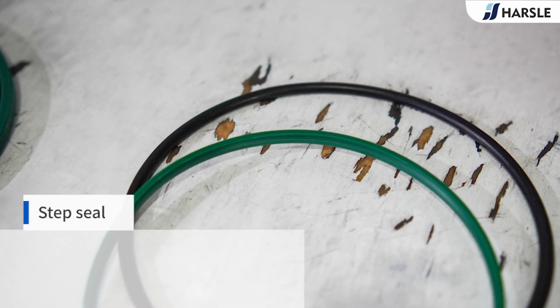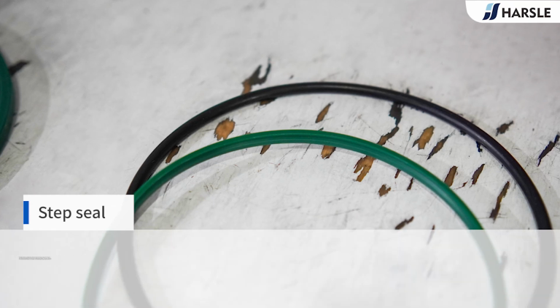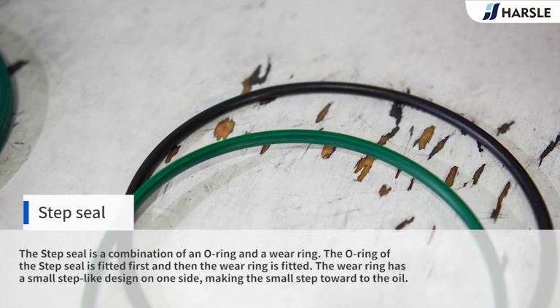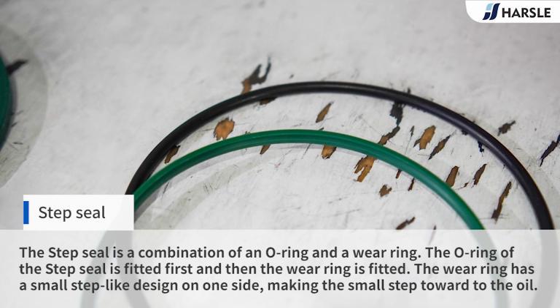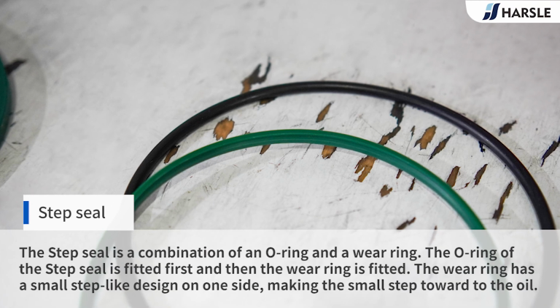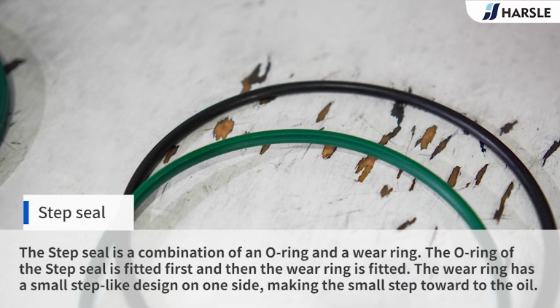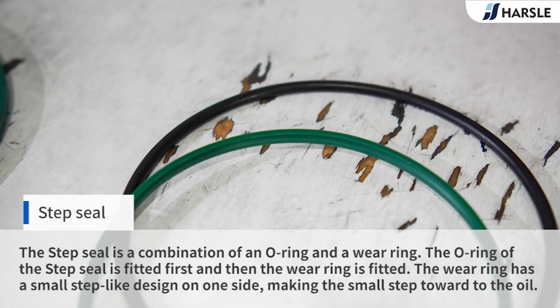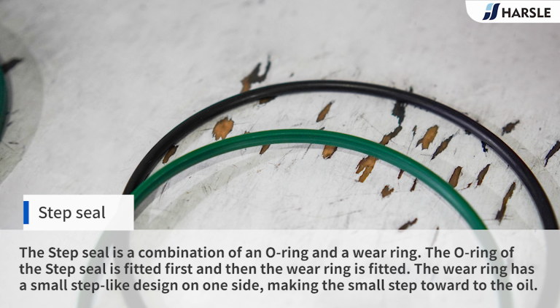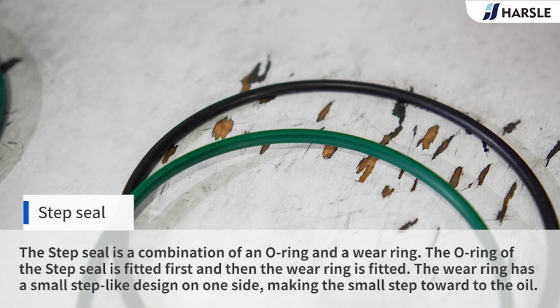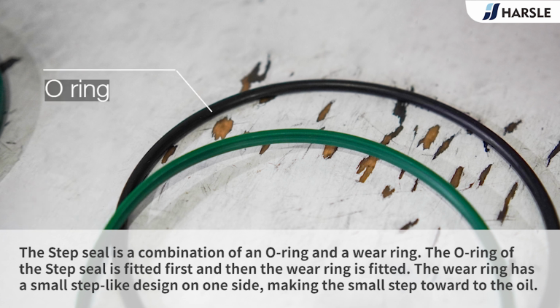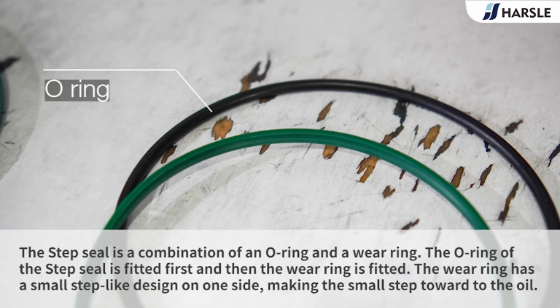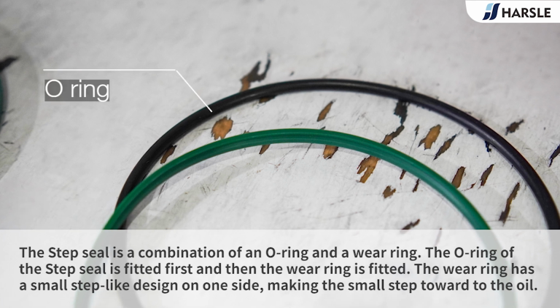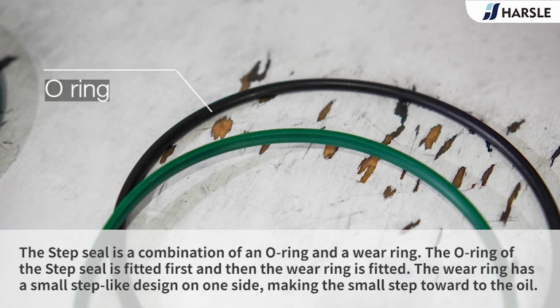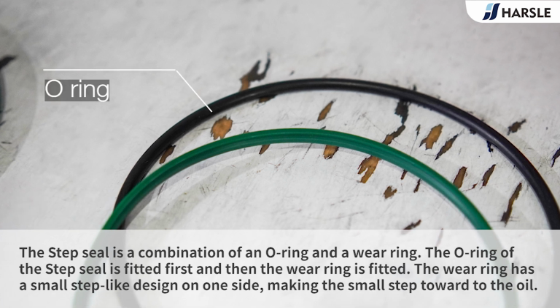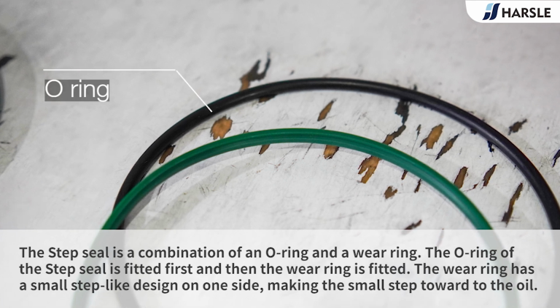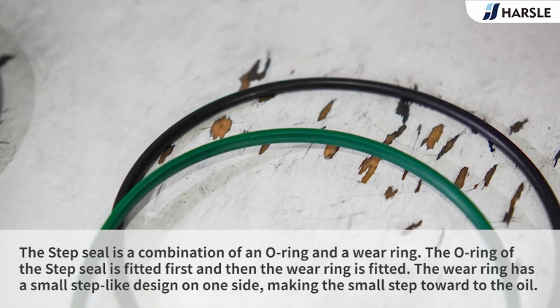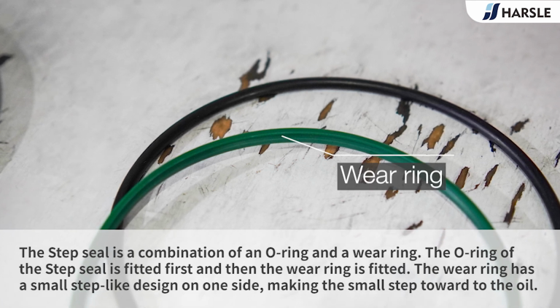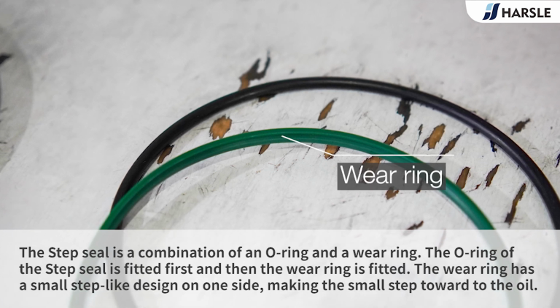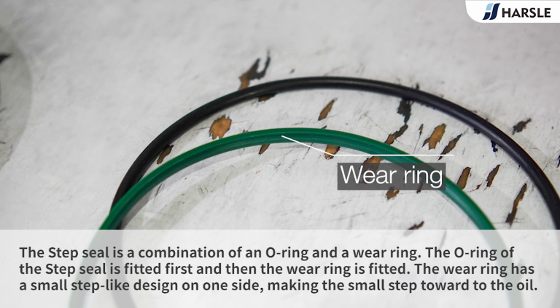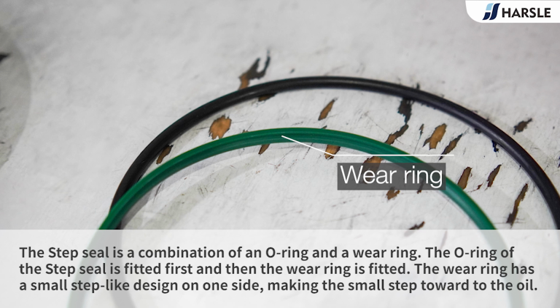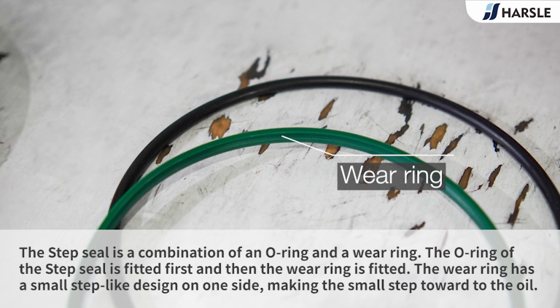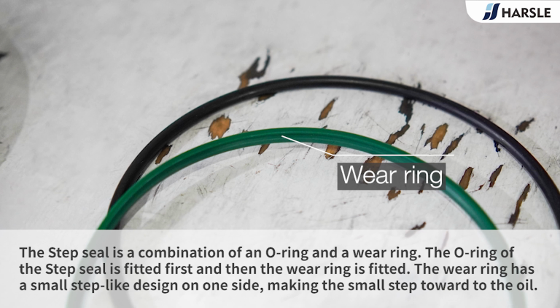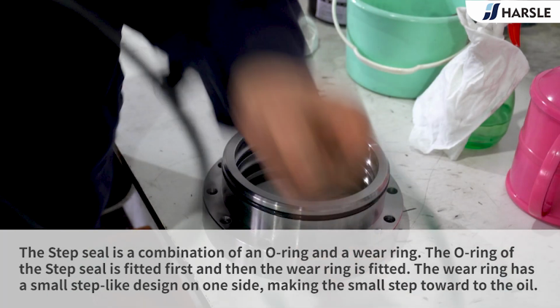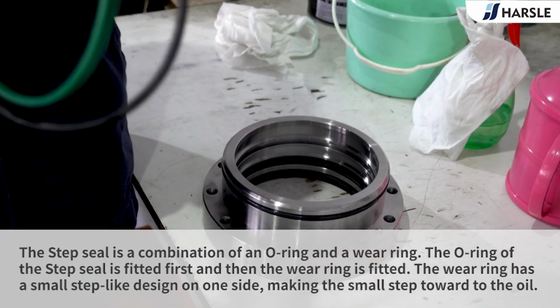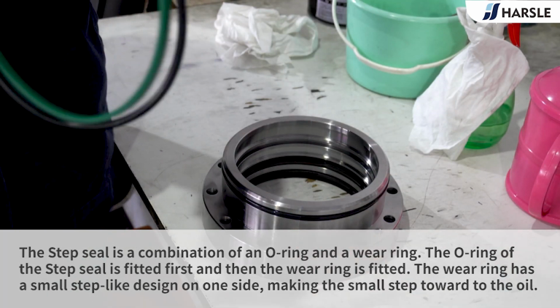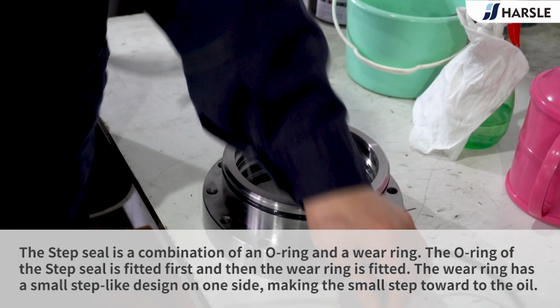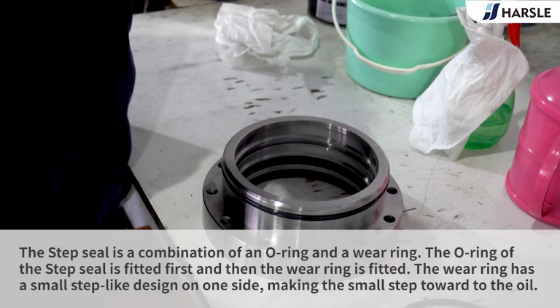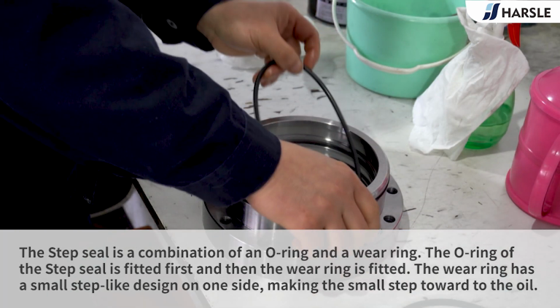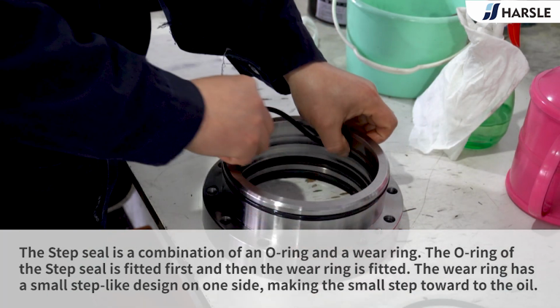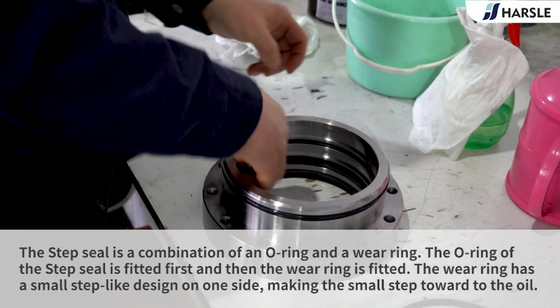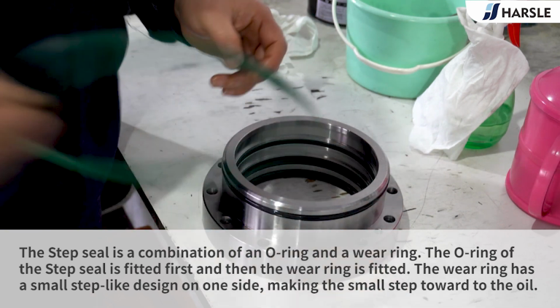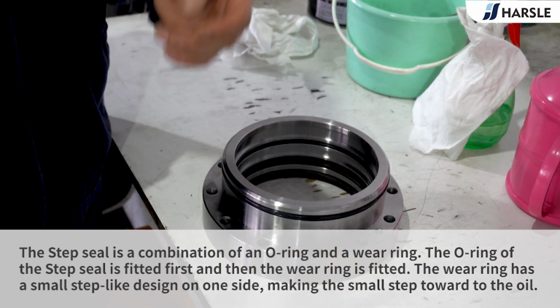Step Seal: The step seal is a combination of an O-ring and a wear ring. The O-ring of the step seal is fitted first, and then the wear ring is fitted. The wear ring has a small step-like design on one side, with the small step facing toward the oil.